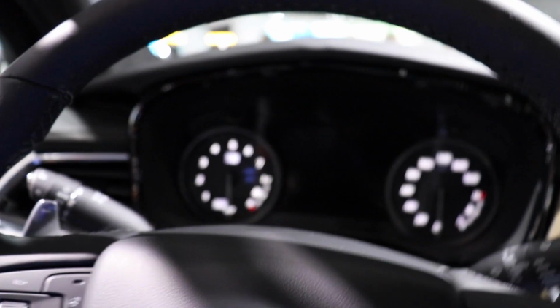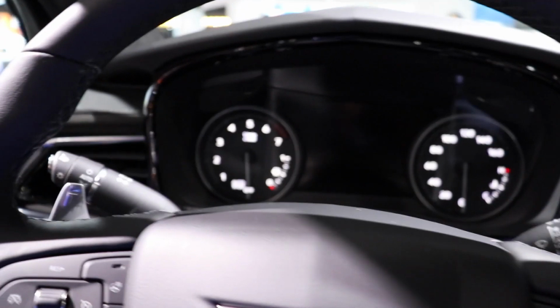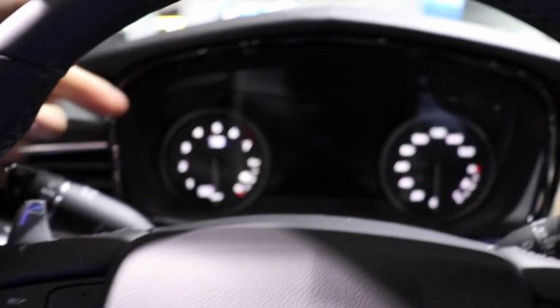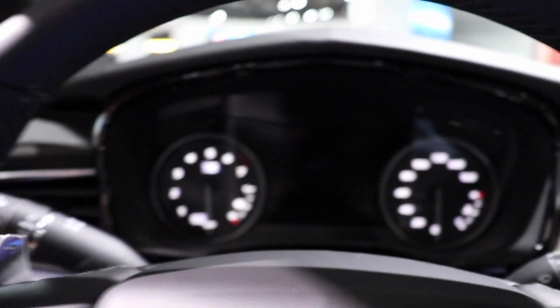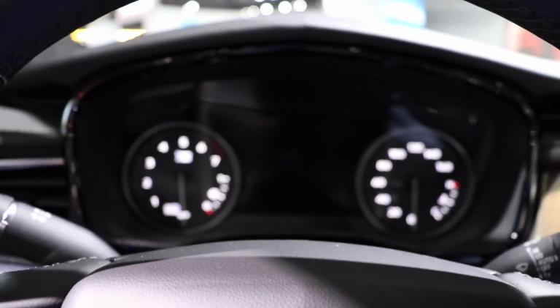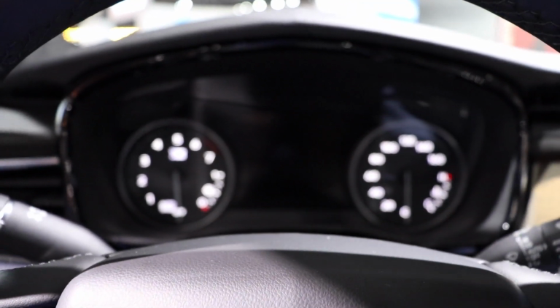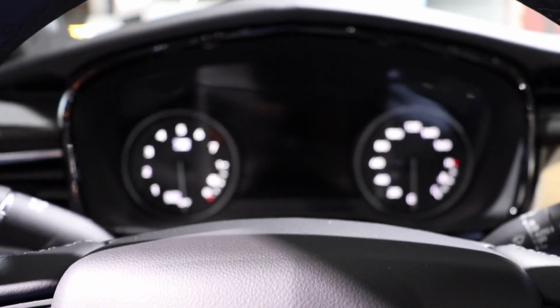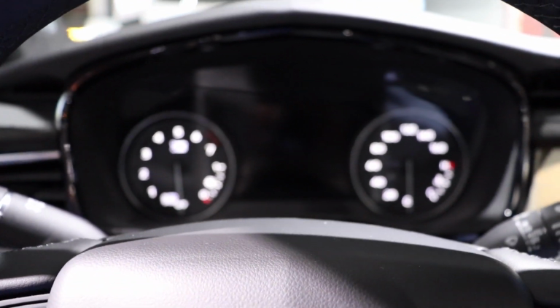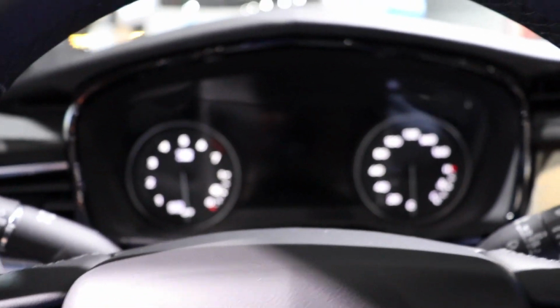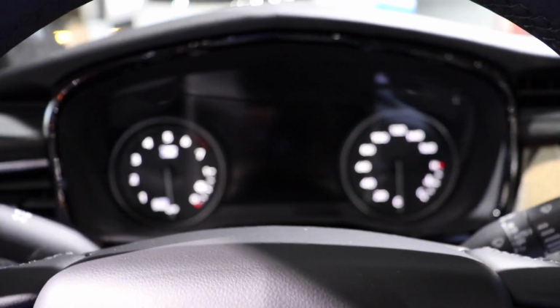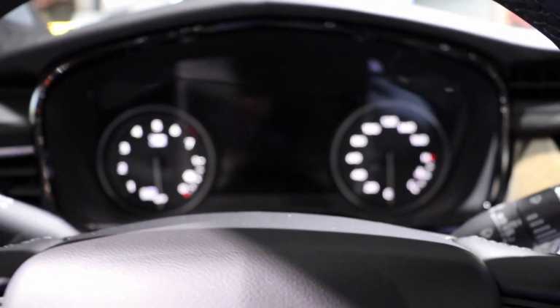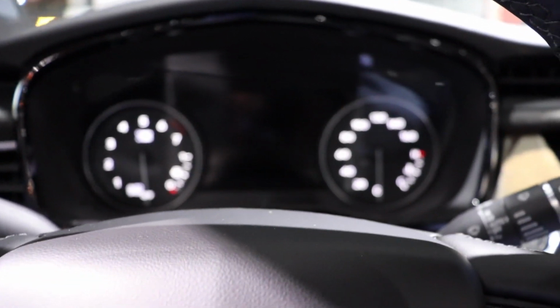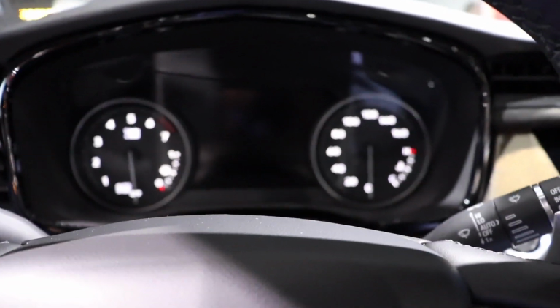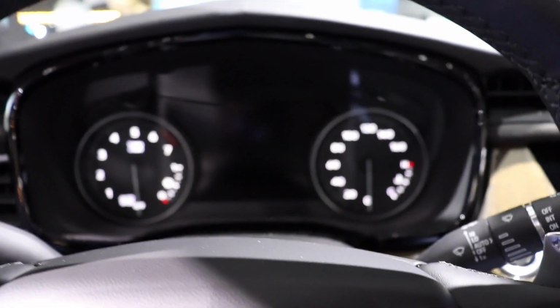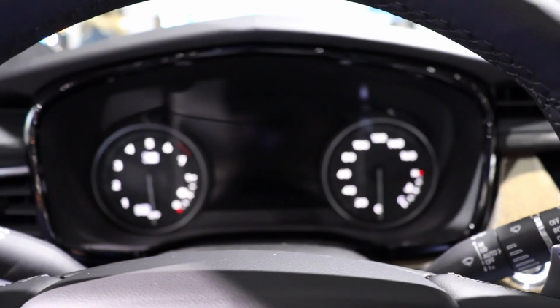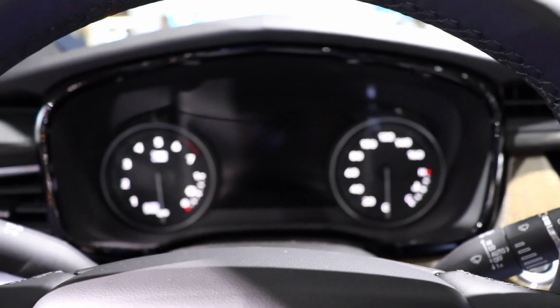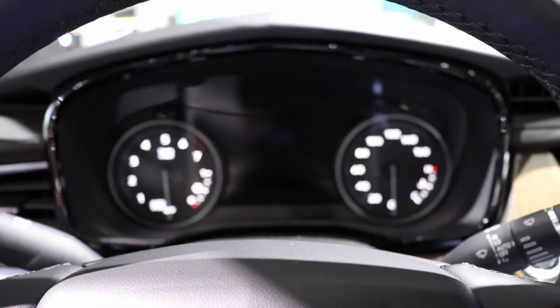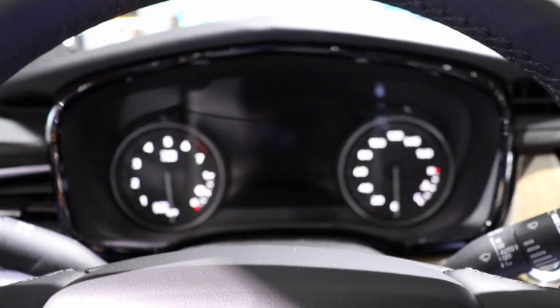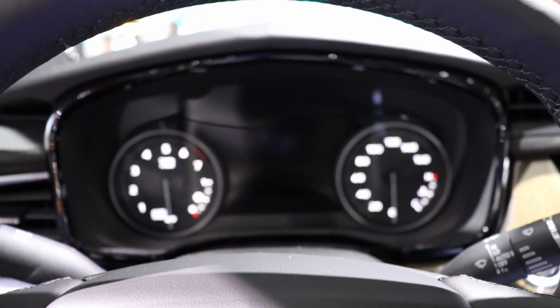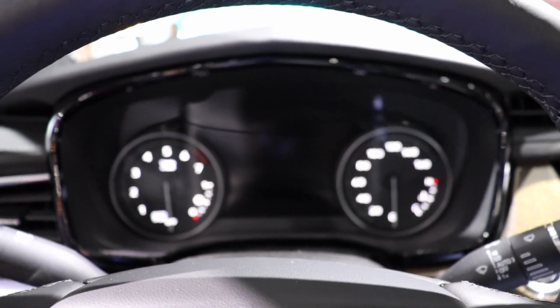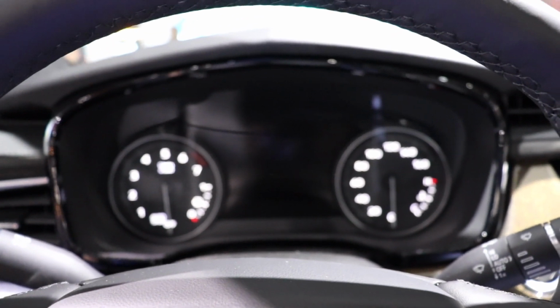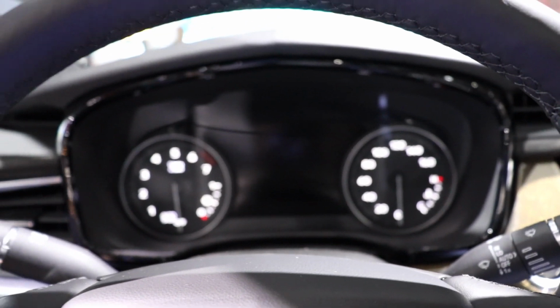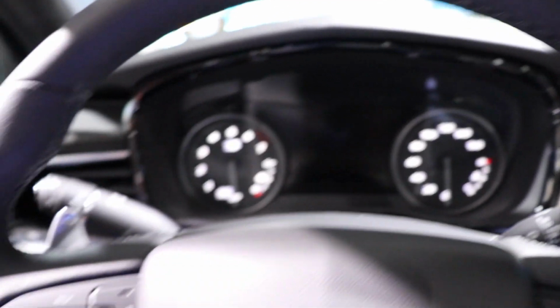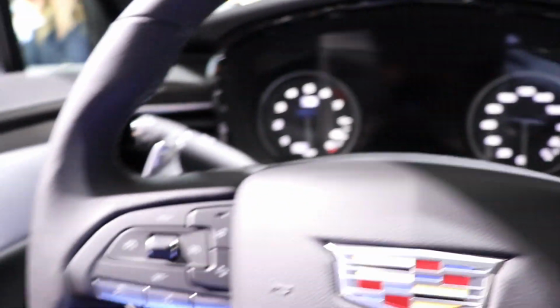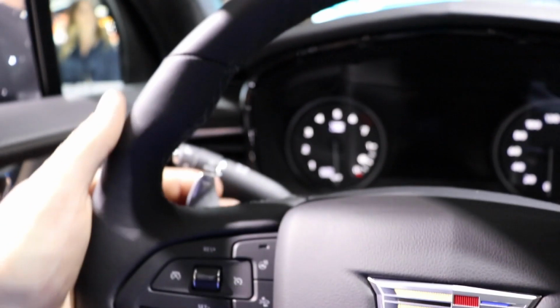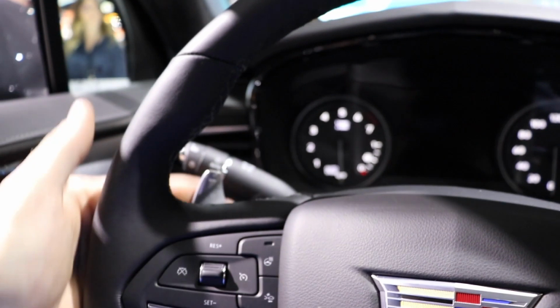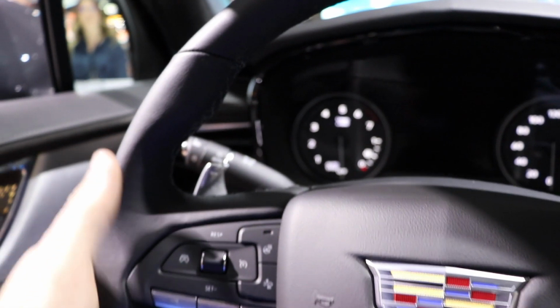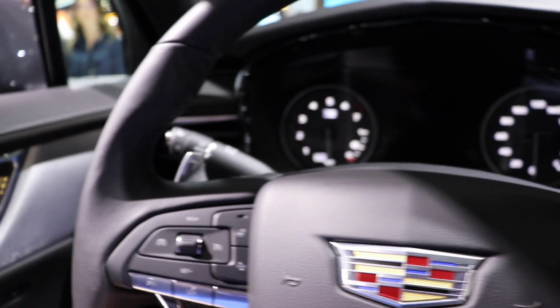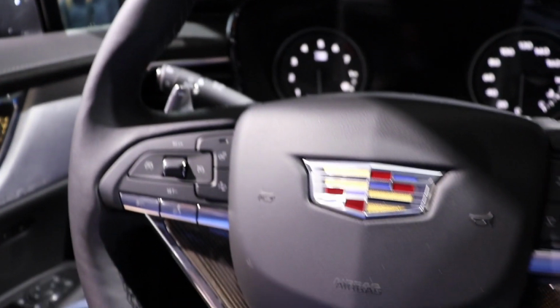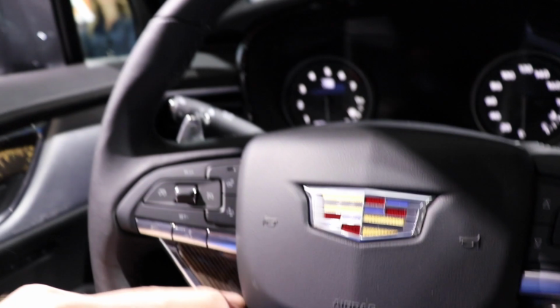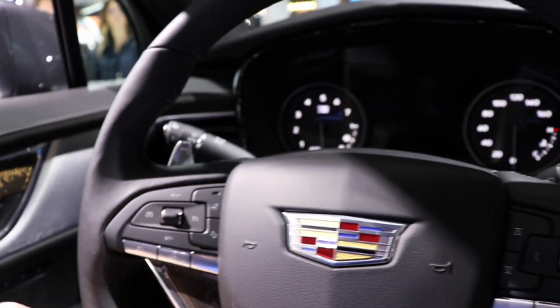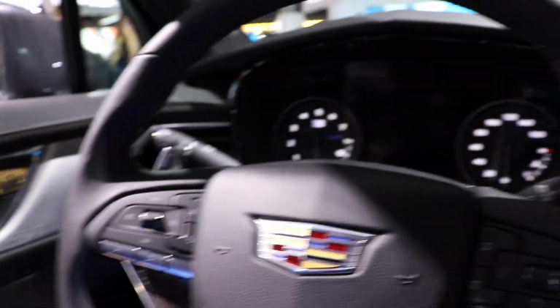Tachometer on the left, speedometer on the right, and probably some sort of LCD touchscreen display in the middle. This does get paddle shifters on it as well.